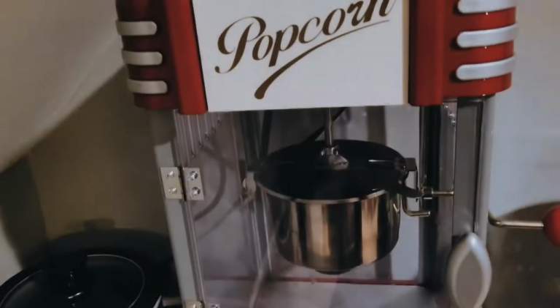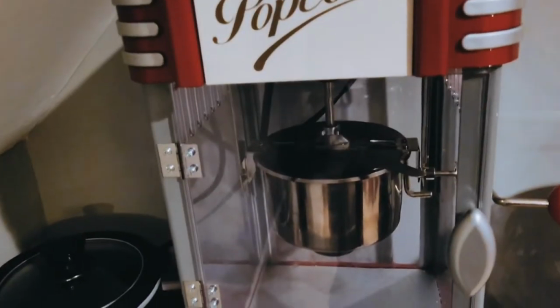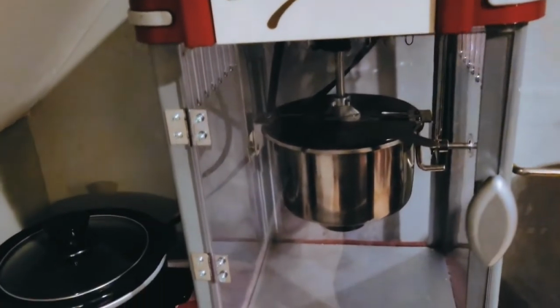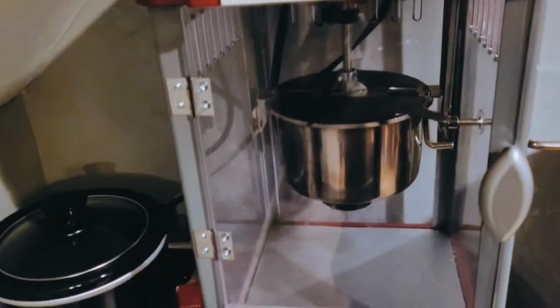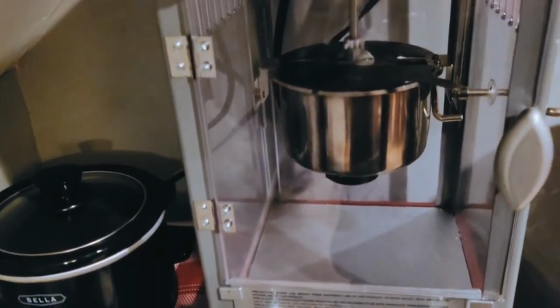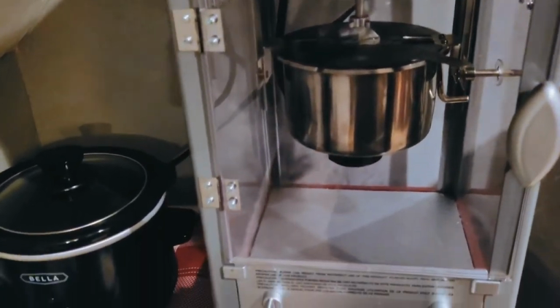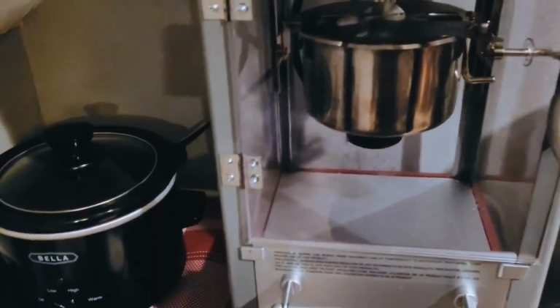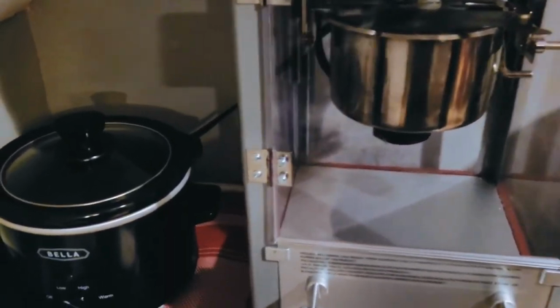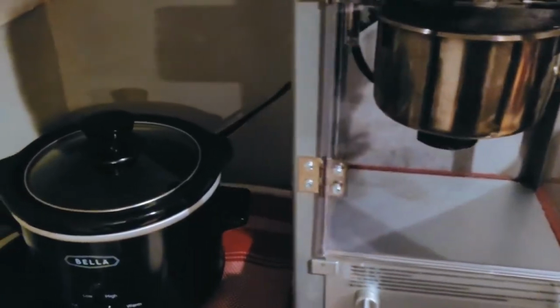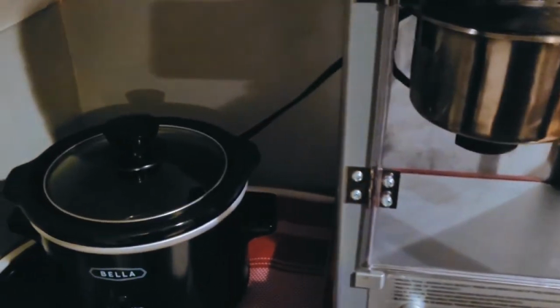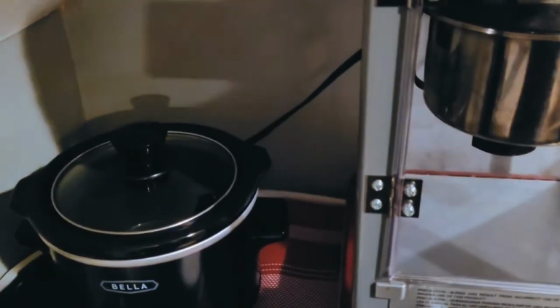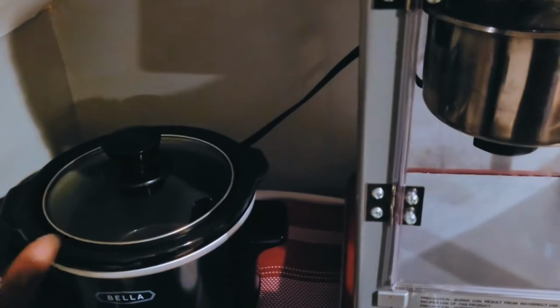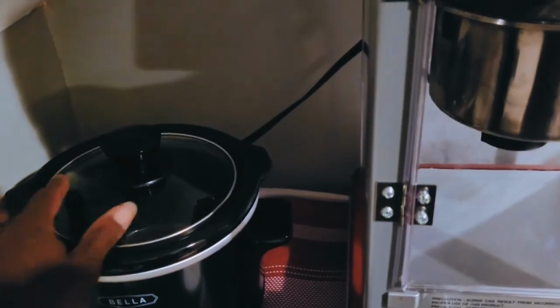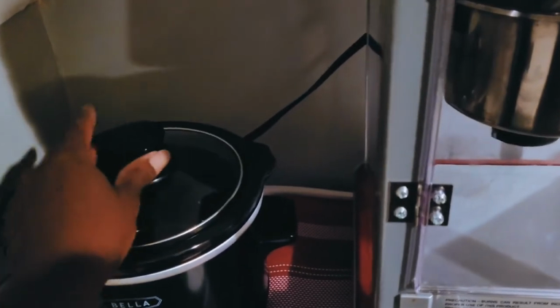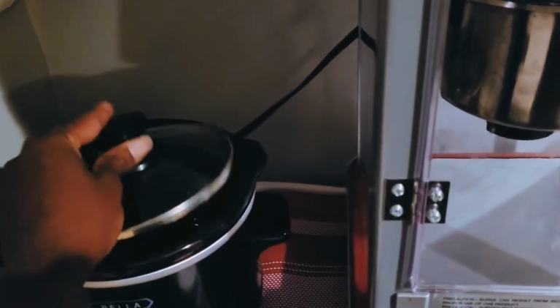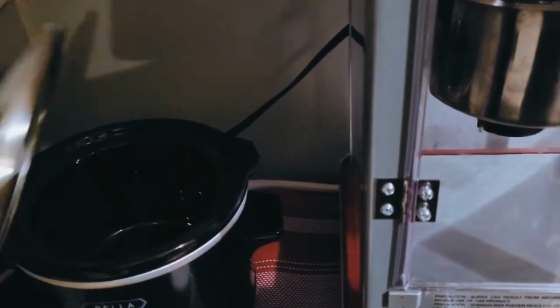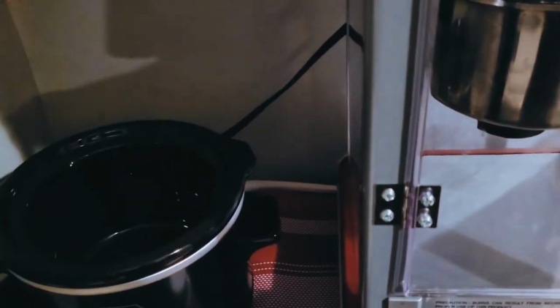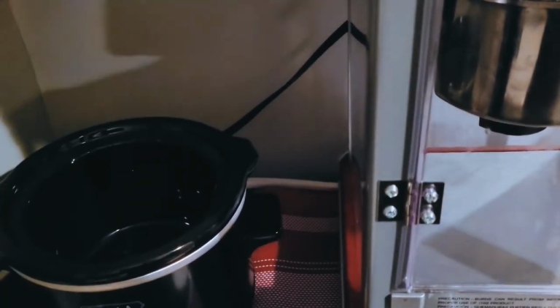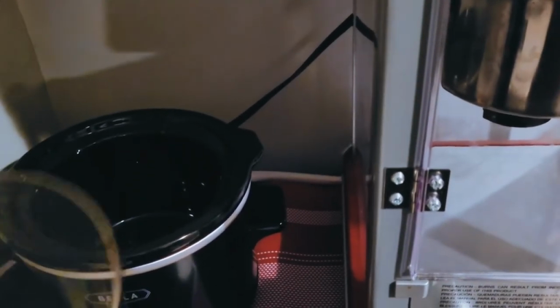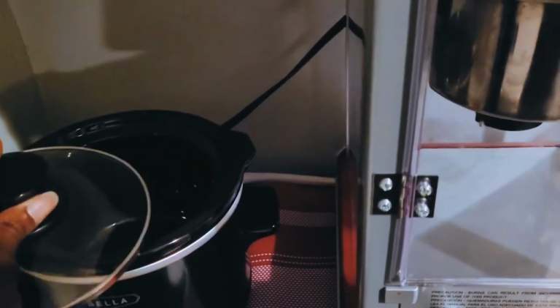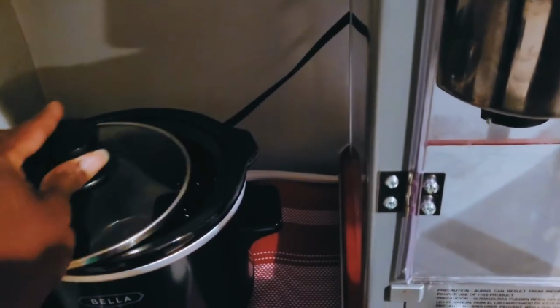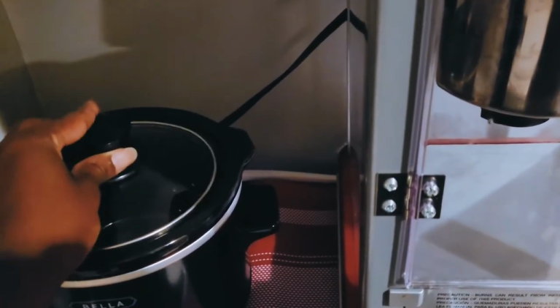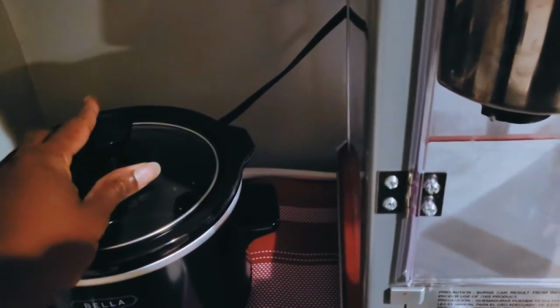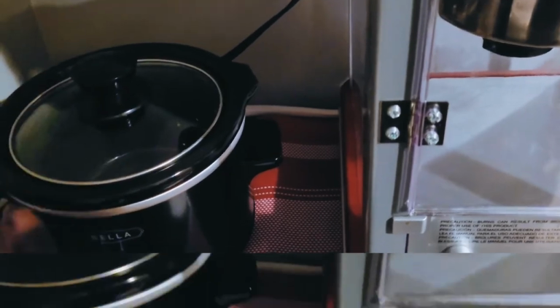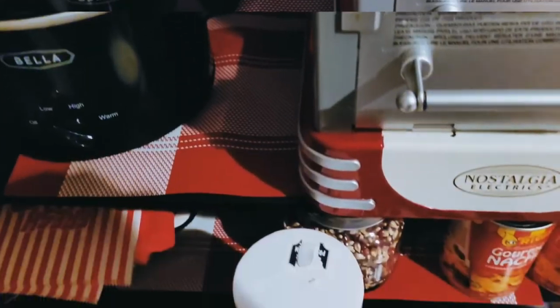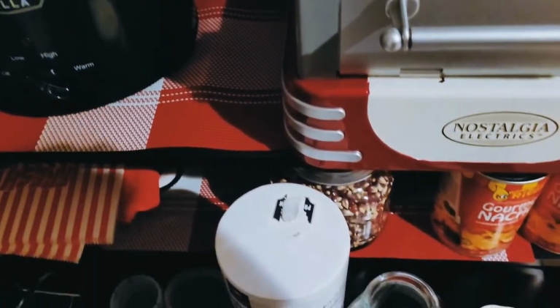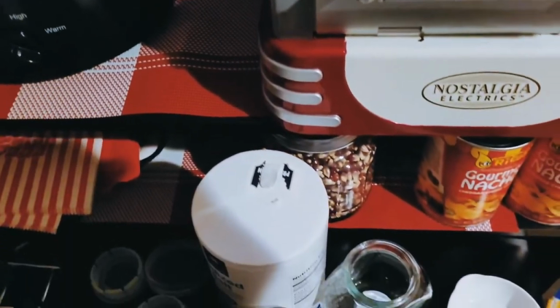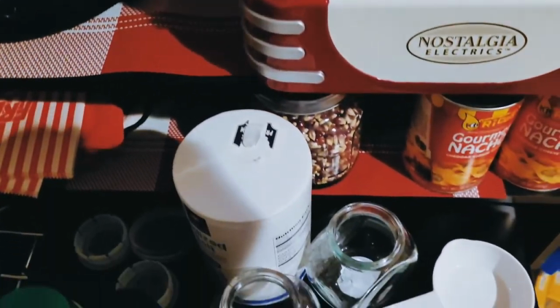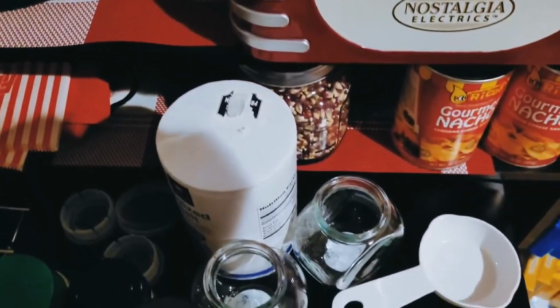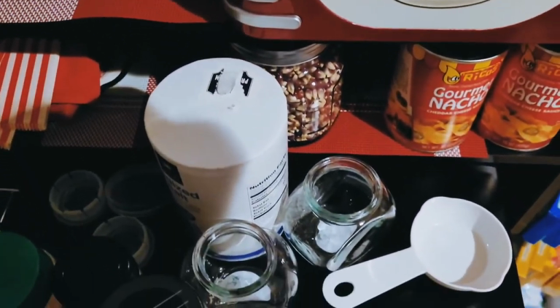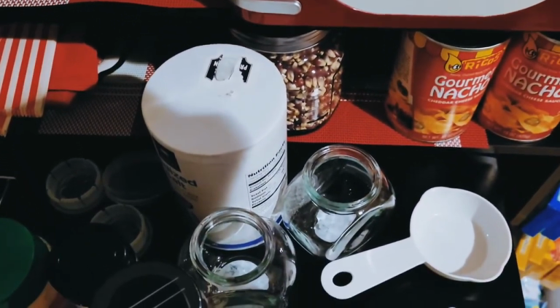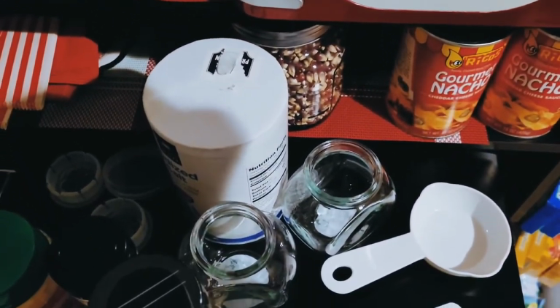Of course it's not a mini theater if you don't have a popcorn machine. I also got a small slow cooker specifically to warm my nacho cheese for my nachos. The shelf underneath will house my popcorn spices and condiments.